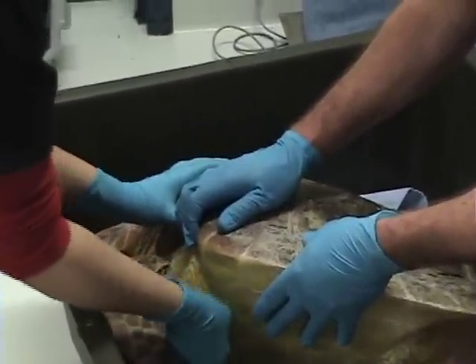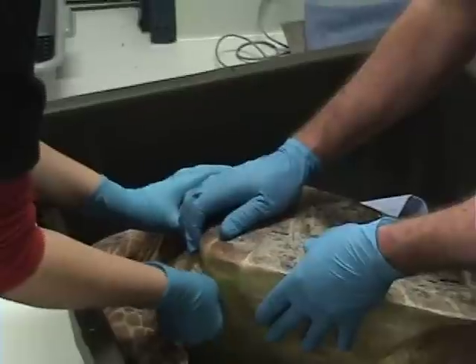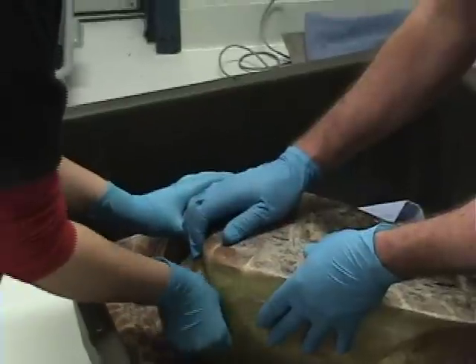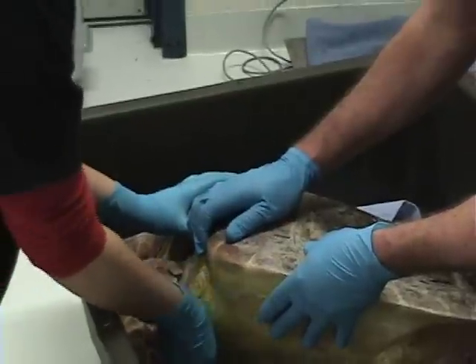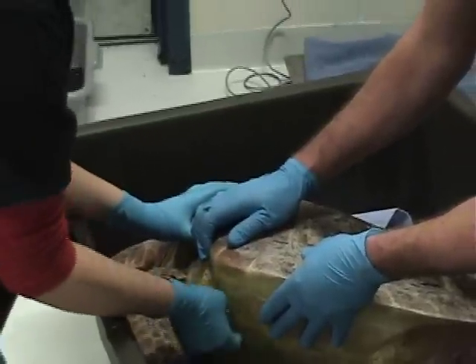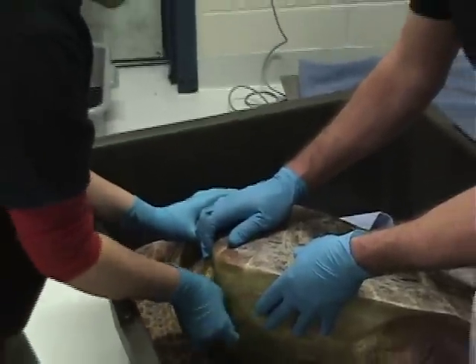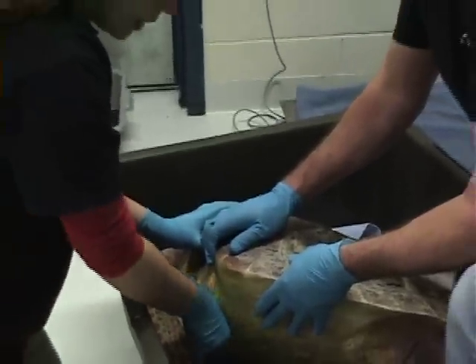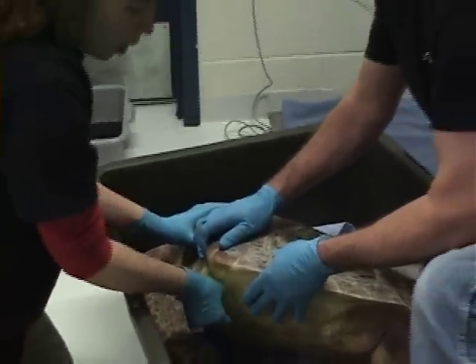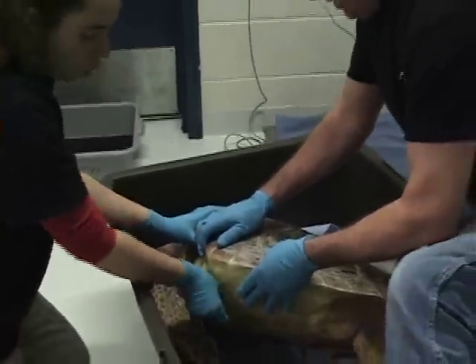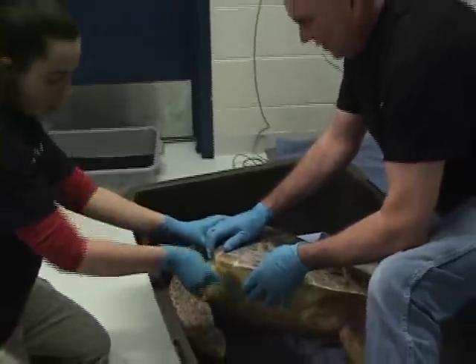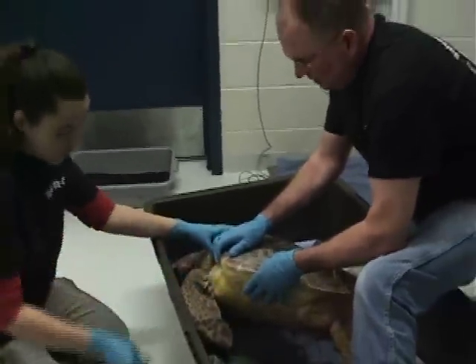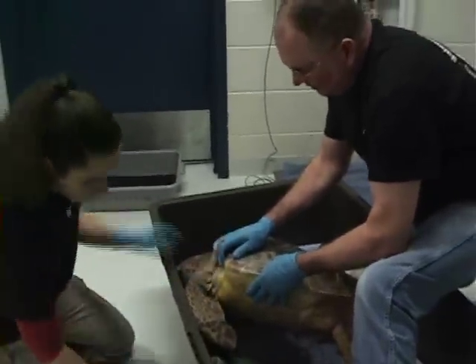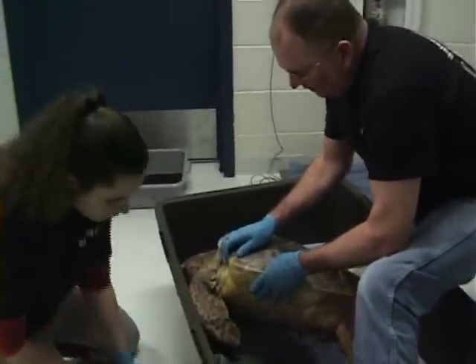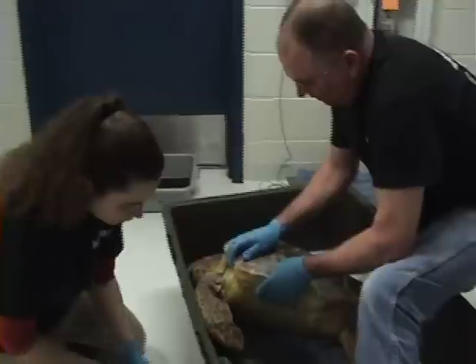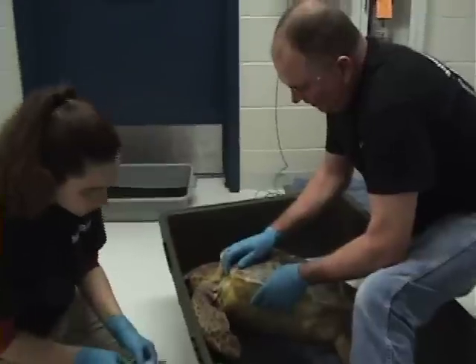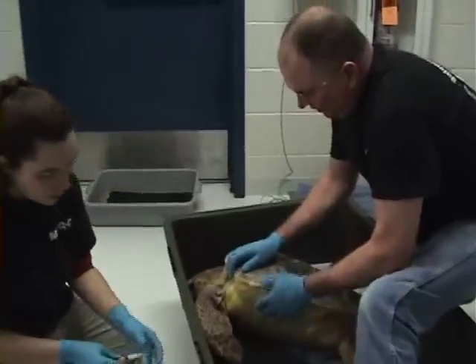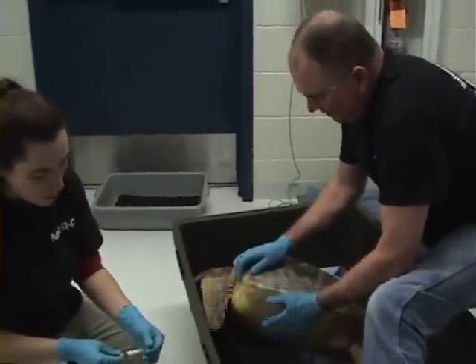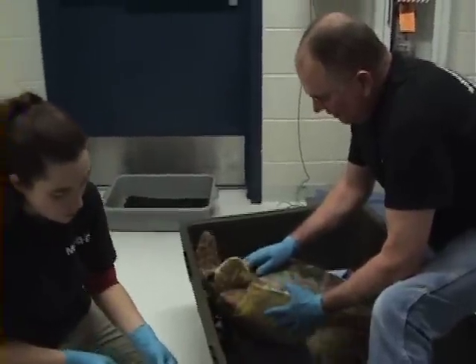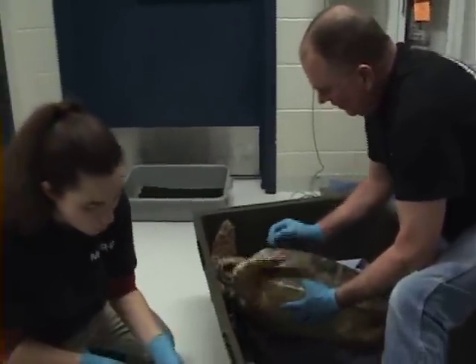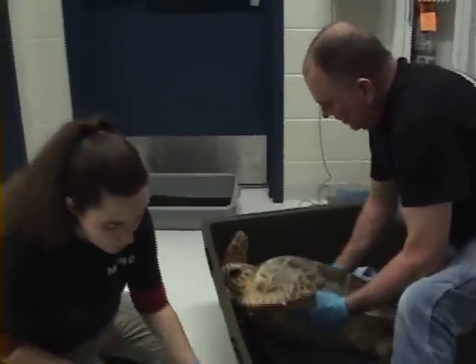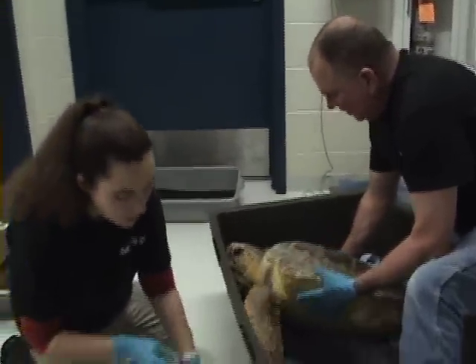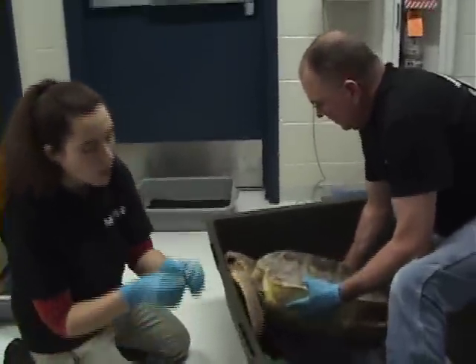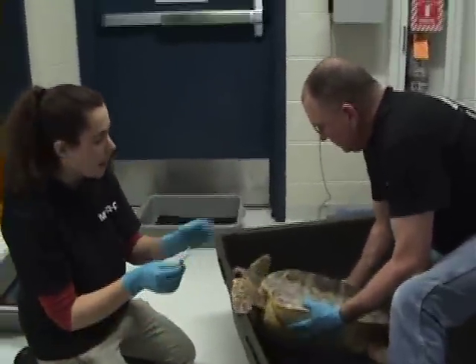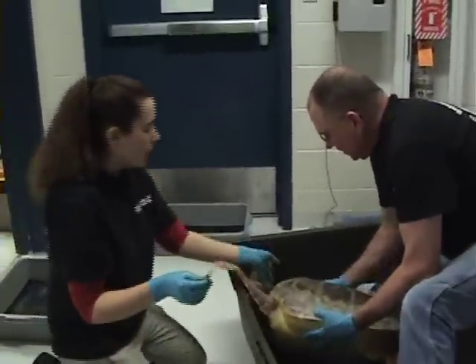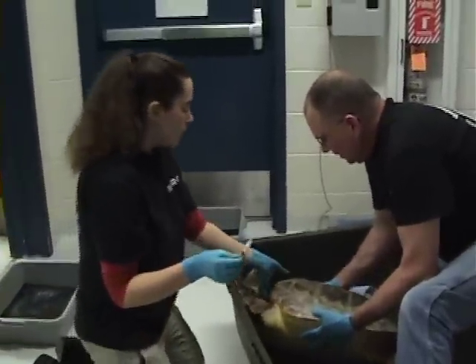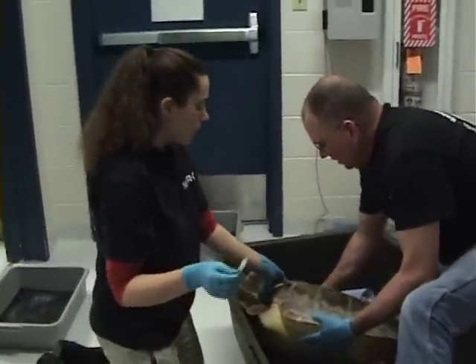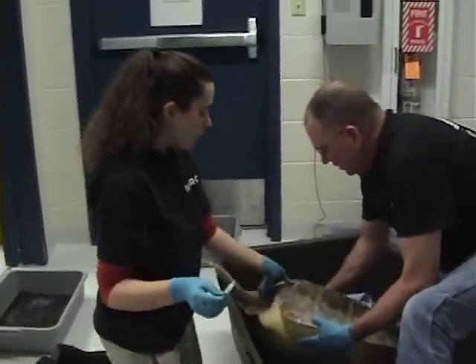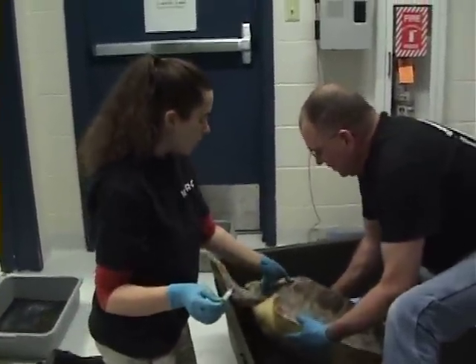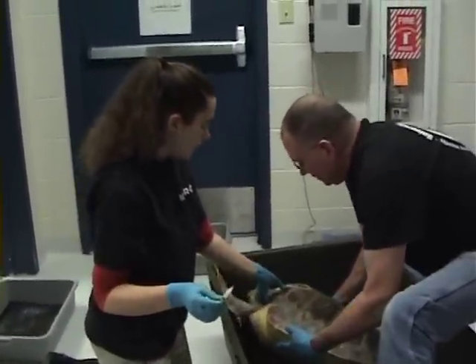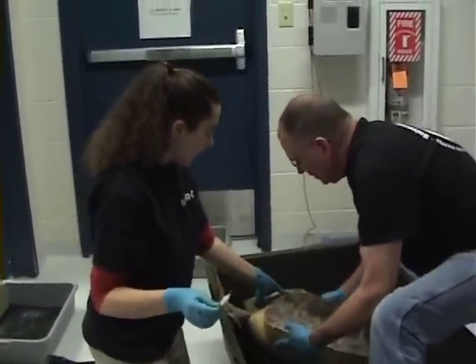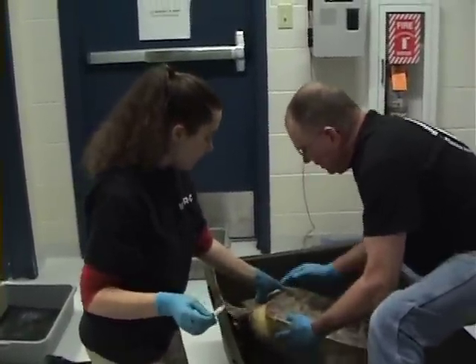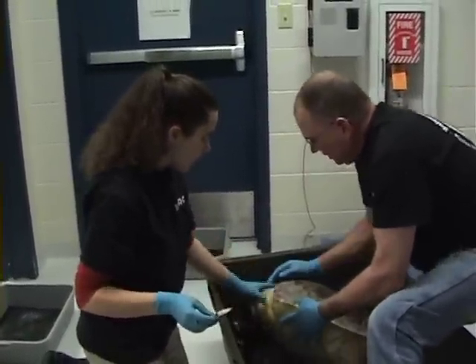This is a juvenile loggerhead sea turtle. One way that you can tell it's a loggerhead is based on the coloration of the shell.